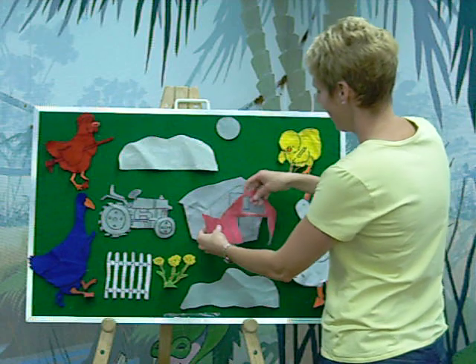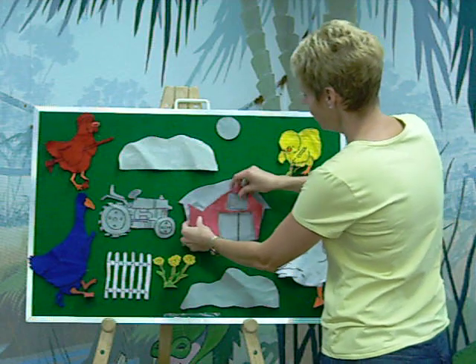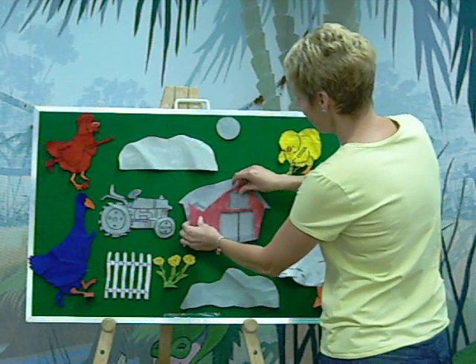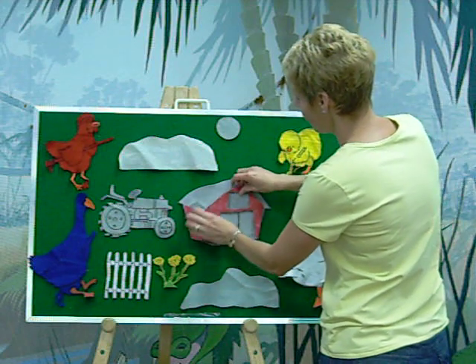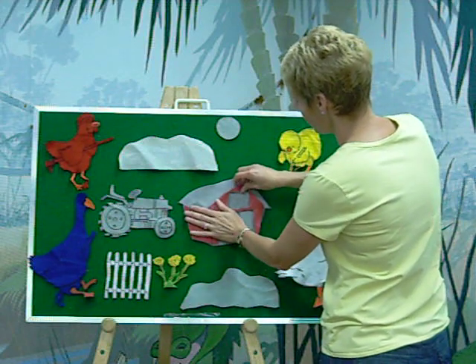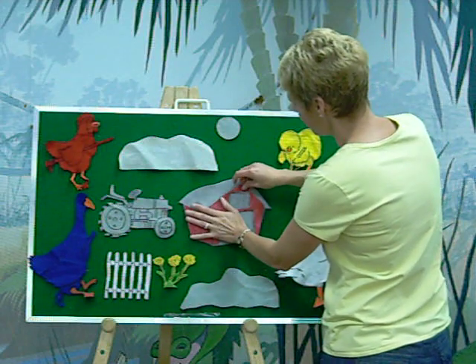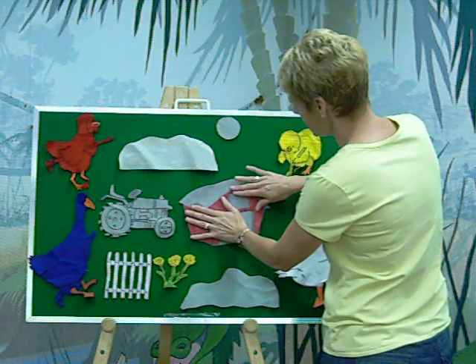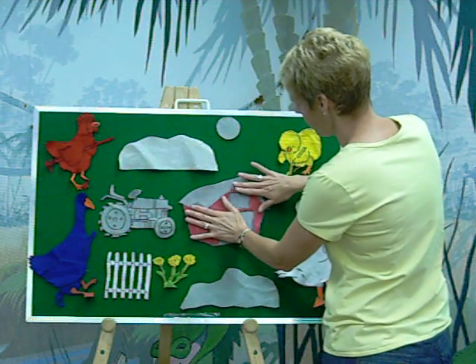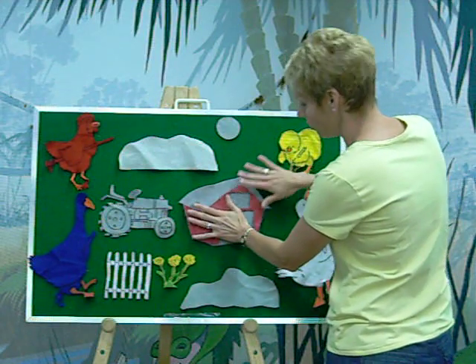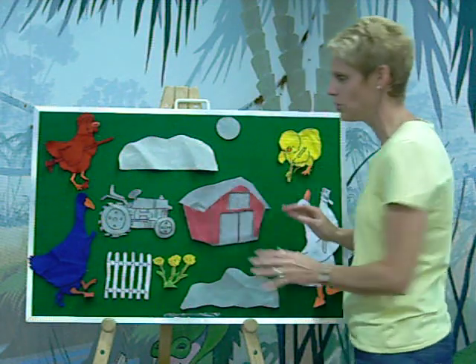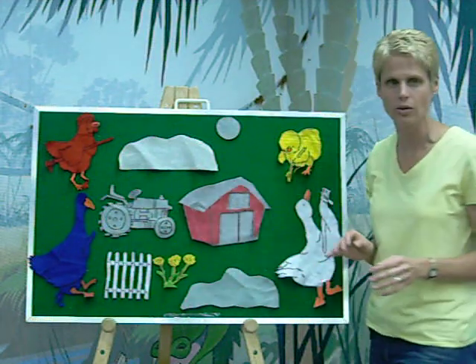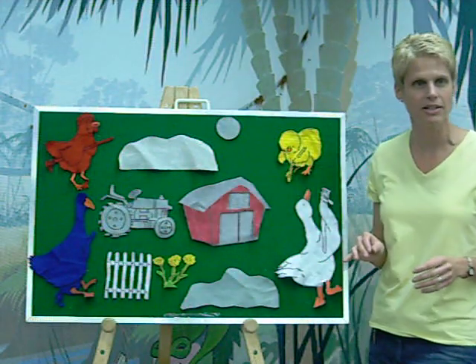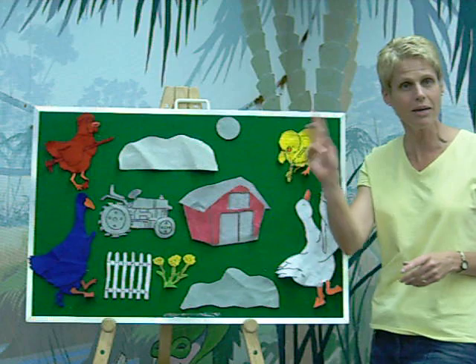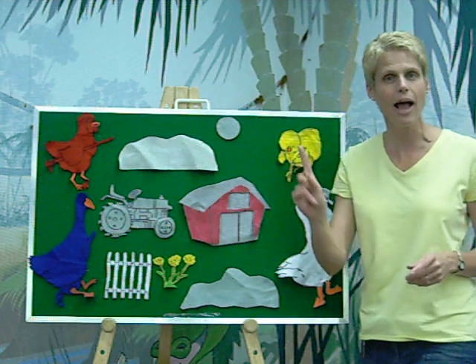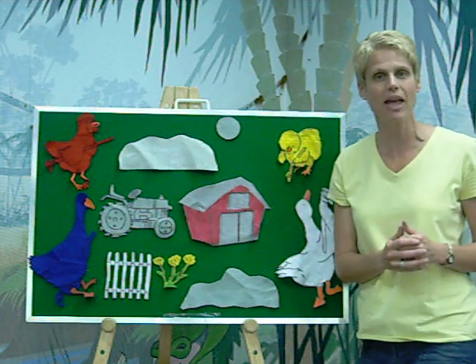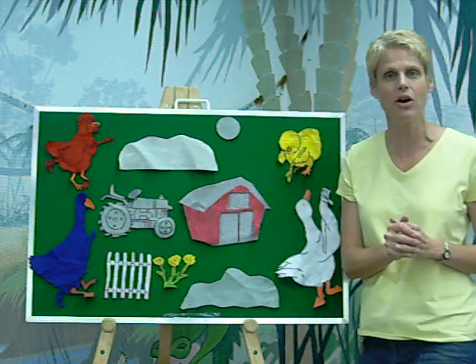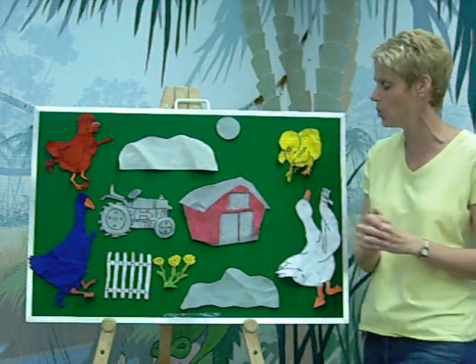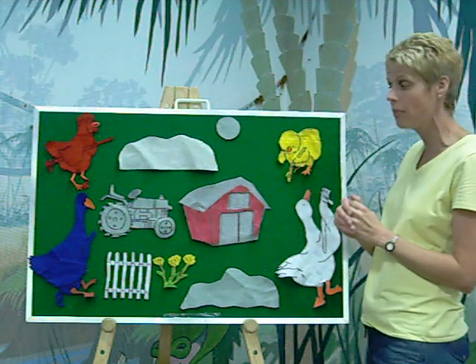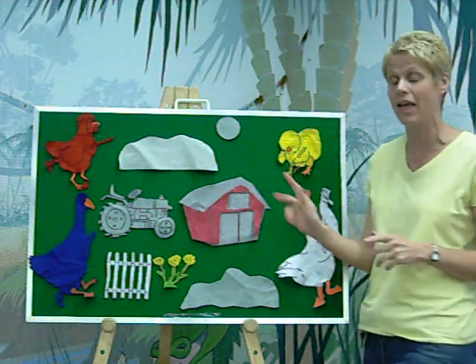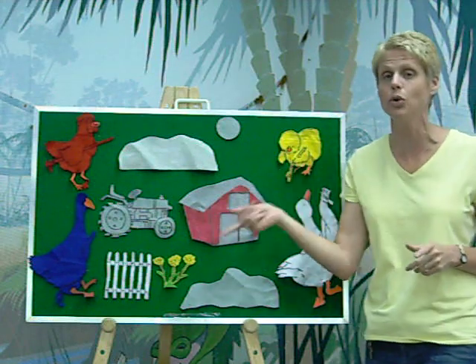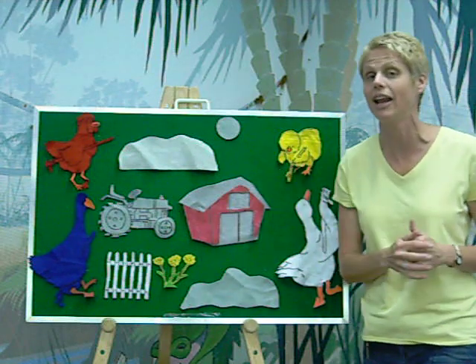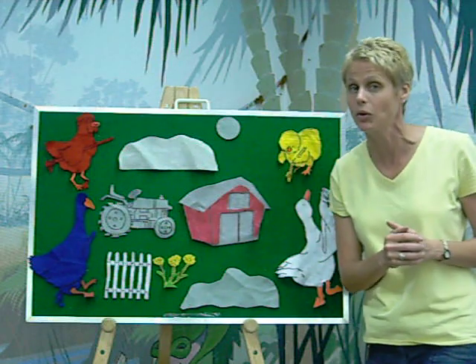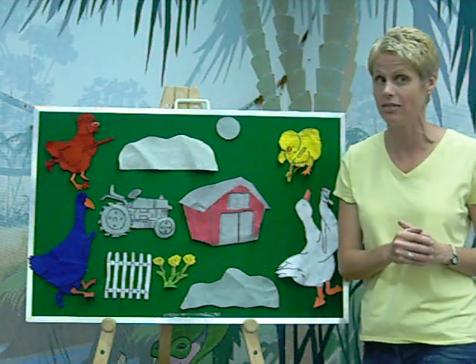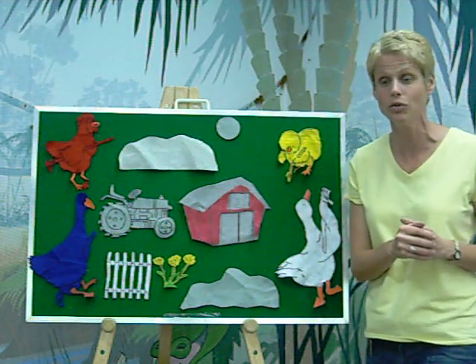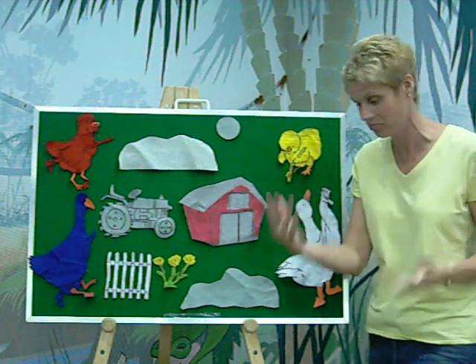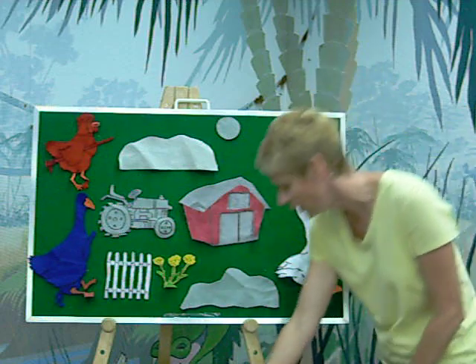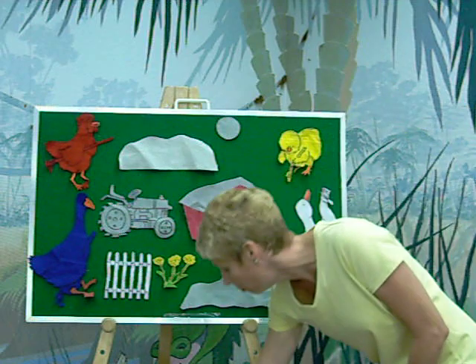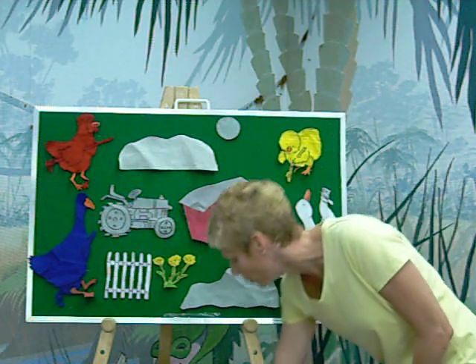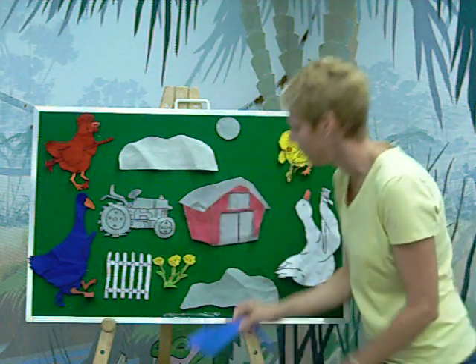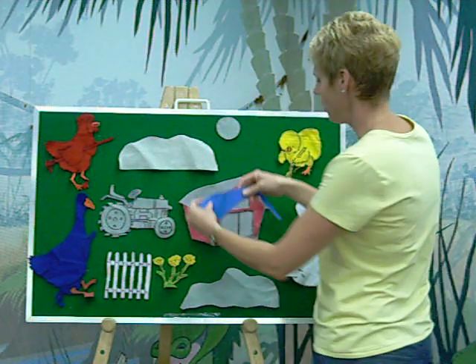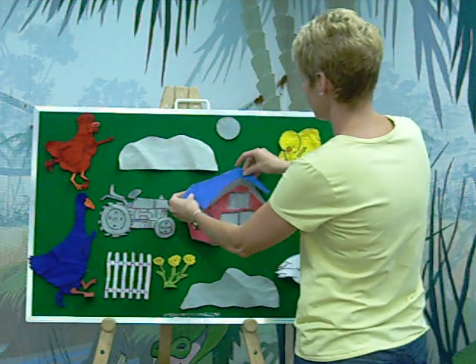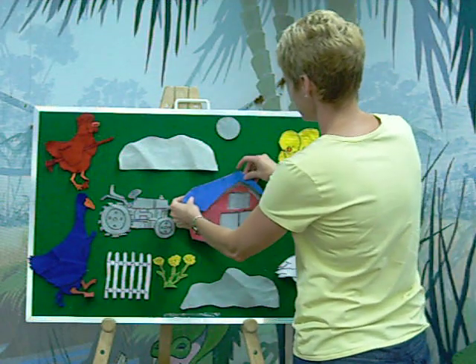And Red Hen got about that far painting the barn when Blue Goose interrupted and said, Wait a minute. I want to paint the barn too. I'm going to paint the roof, and I'm going to paint the roof blue. That makes perfect sense.